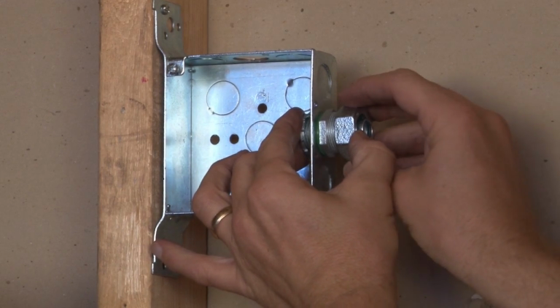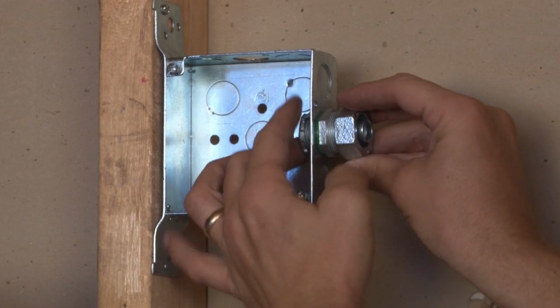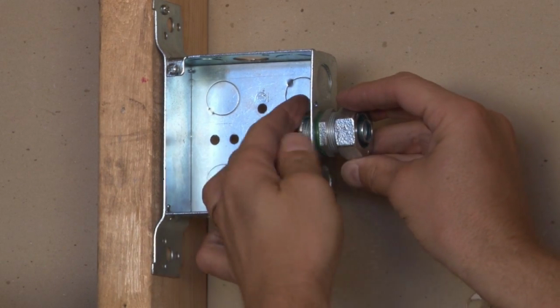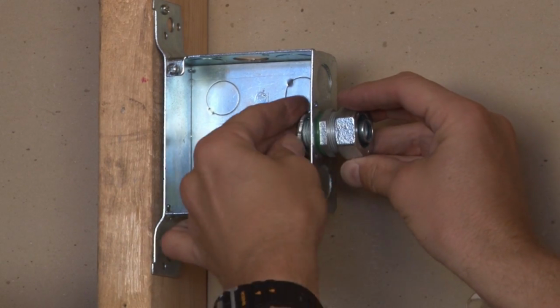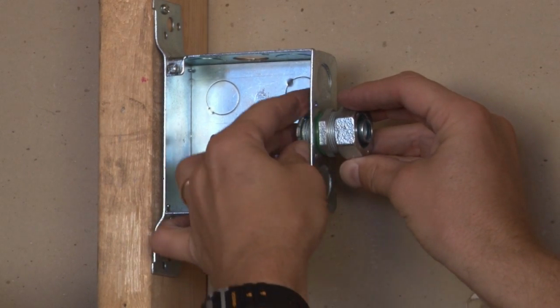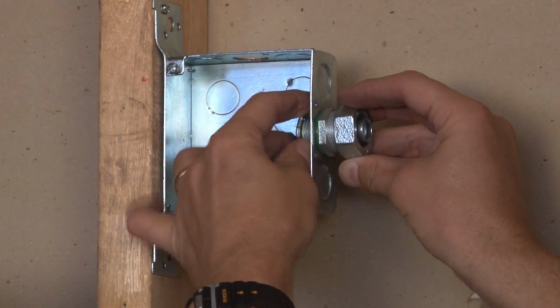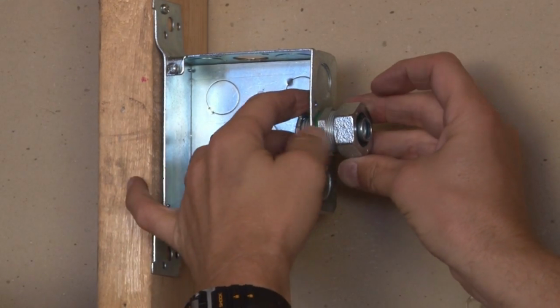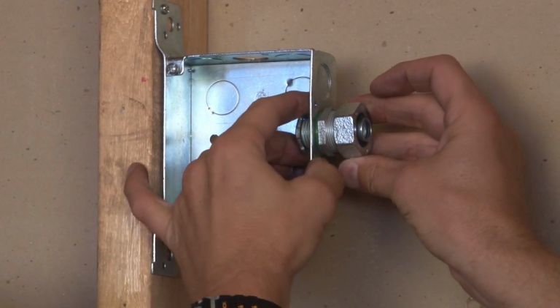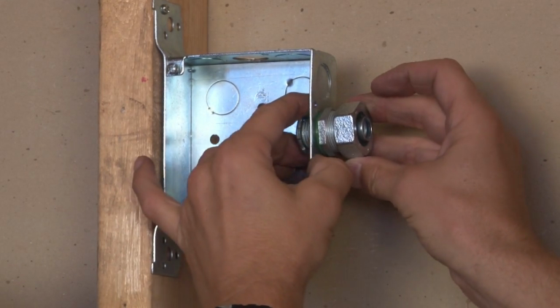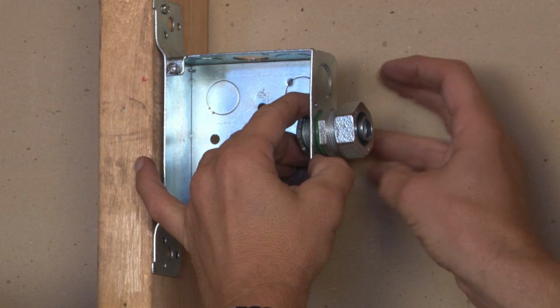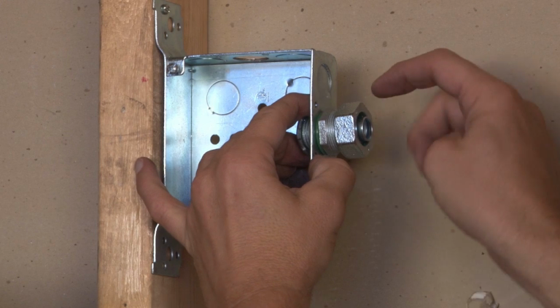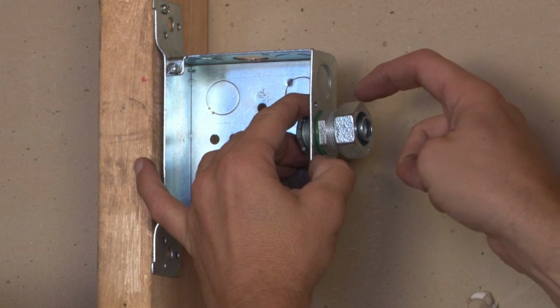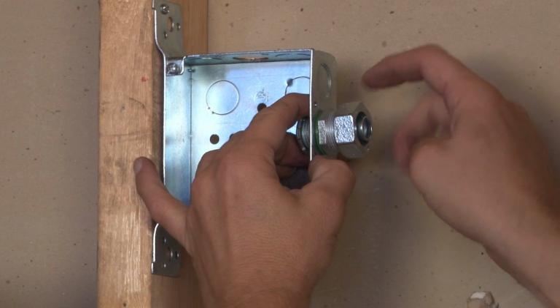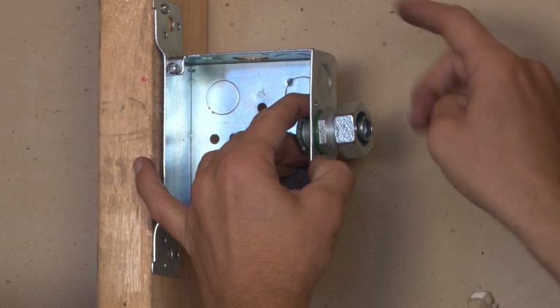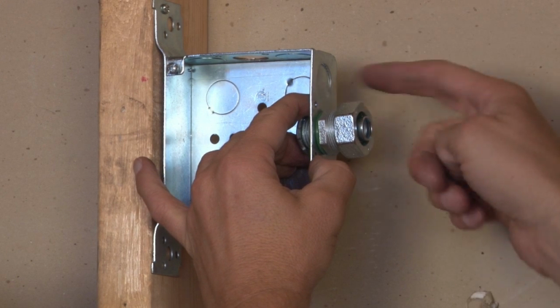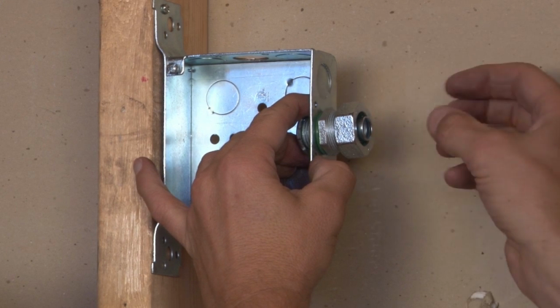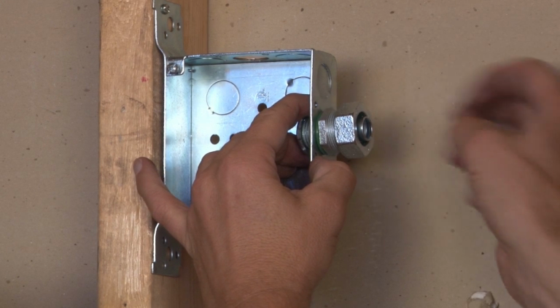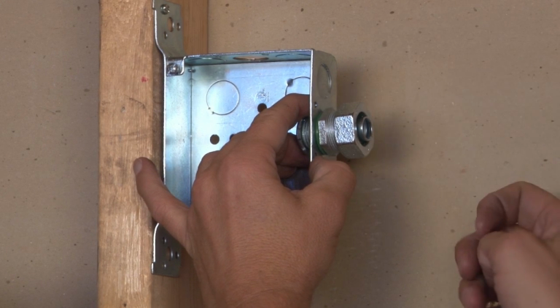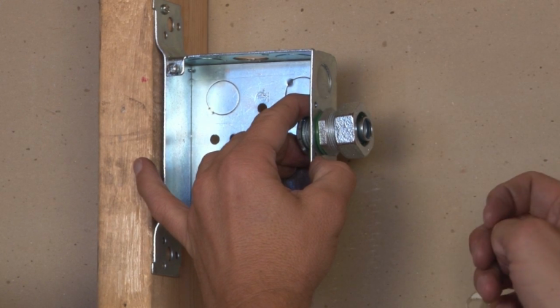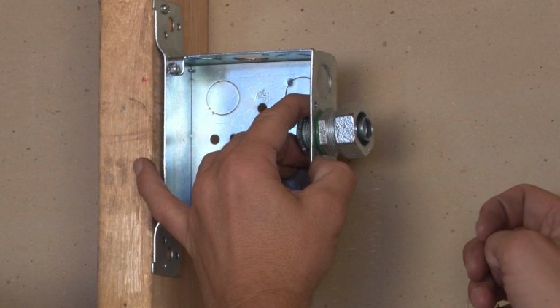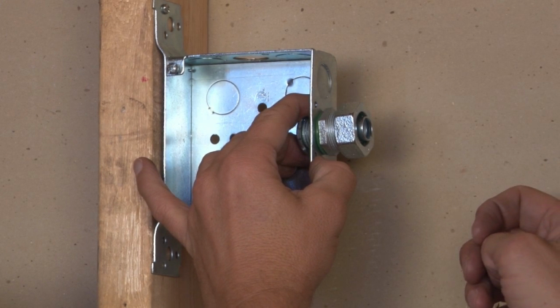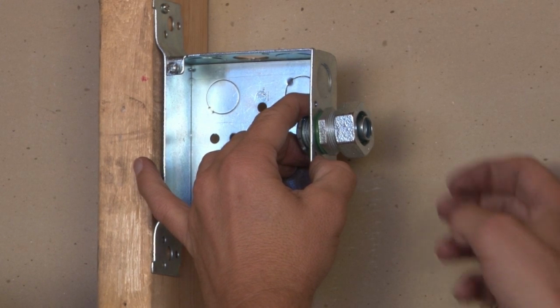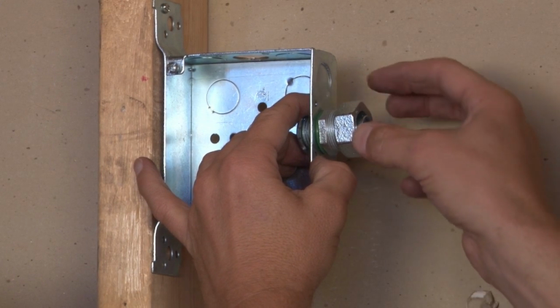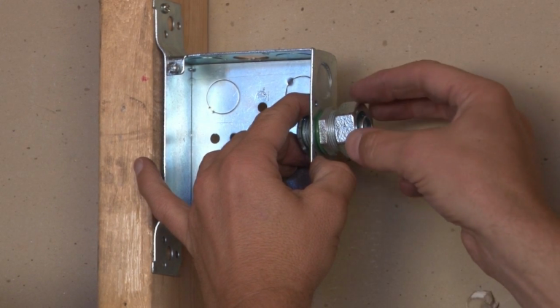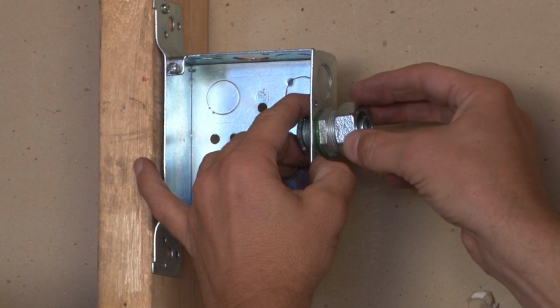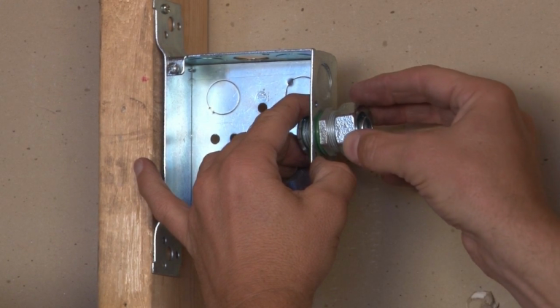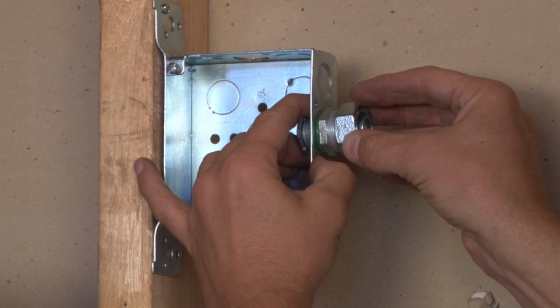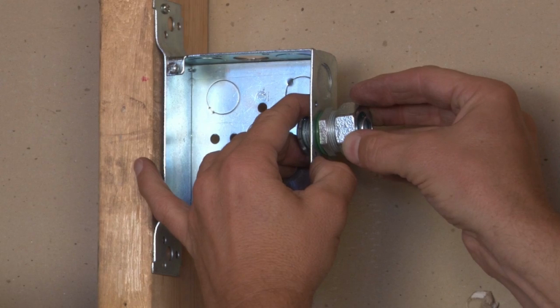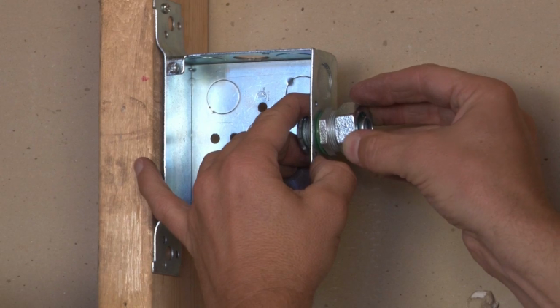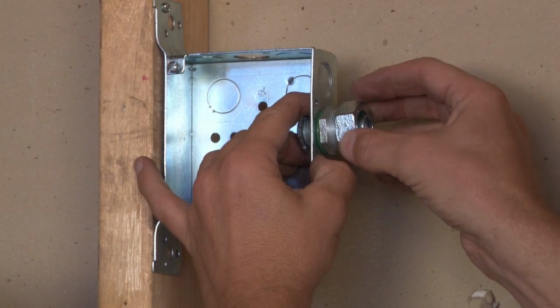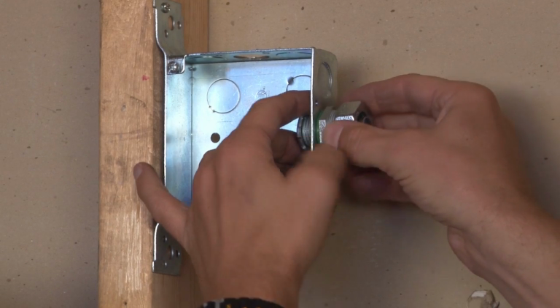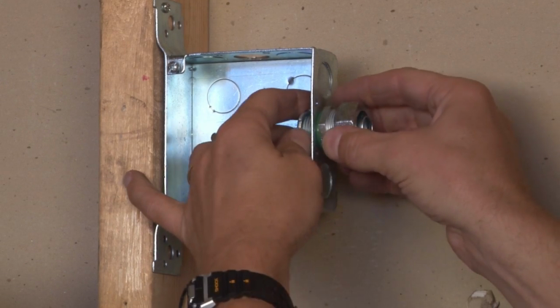The outer gland of the connector is tightened onto the liquid-tight conduit, creating a watertight seal on the outside of the box as well.